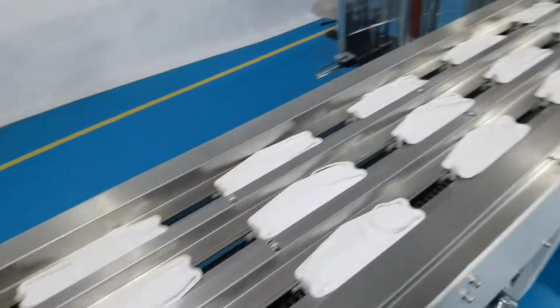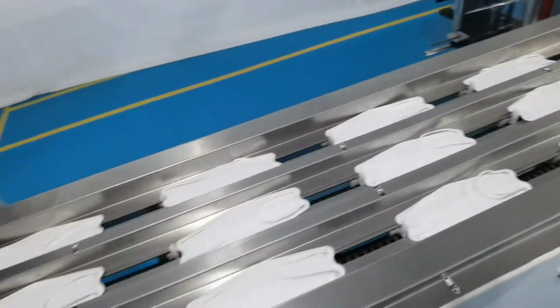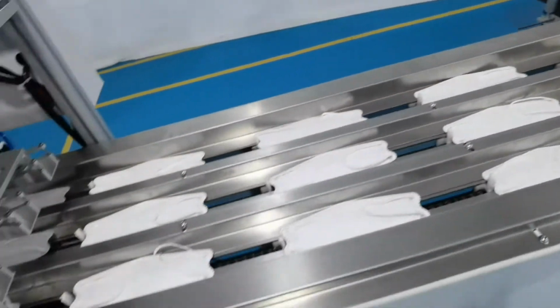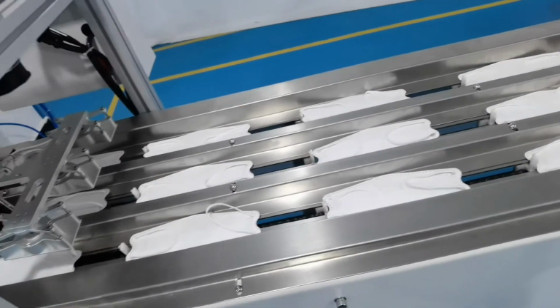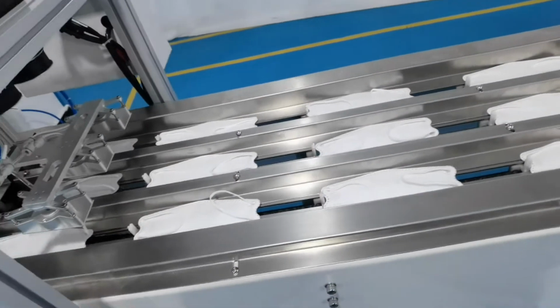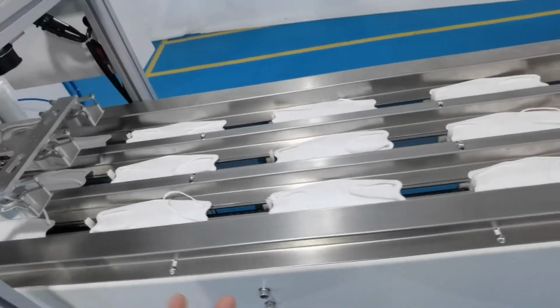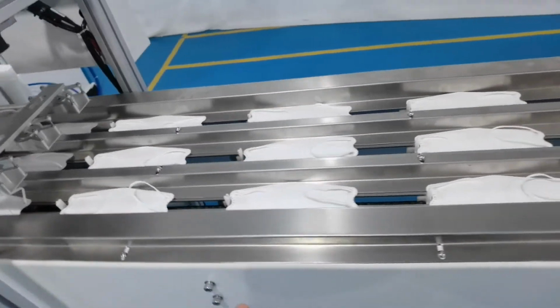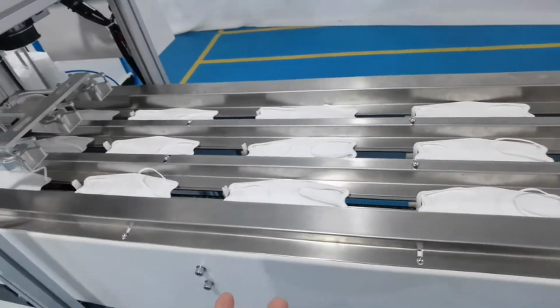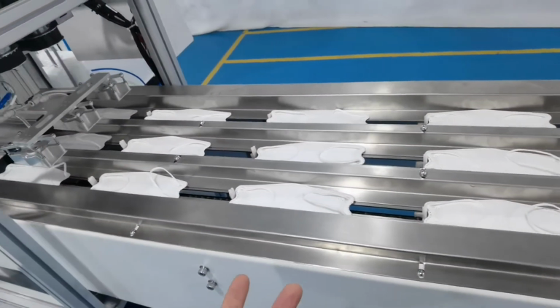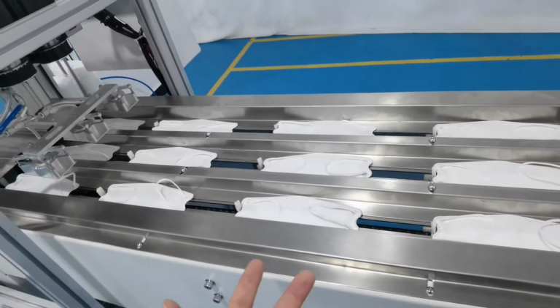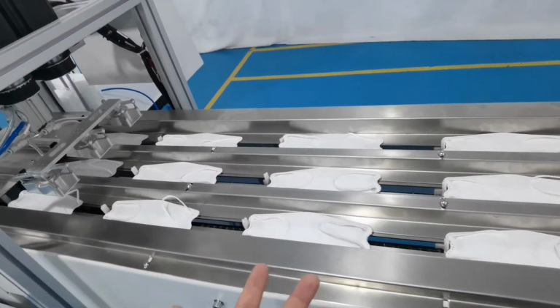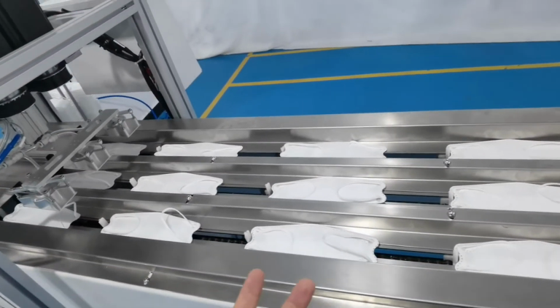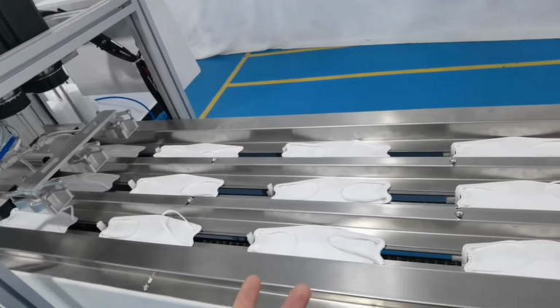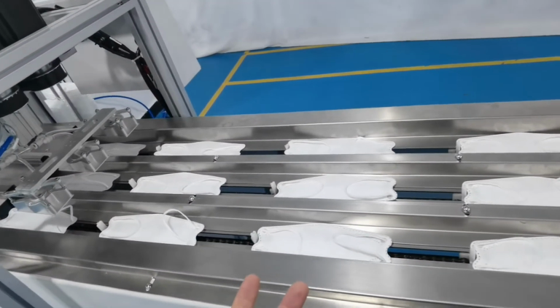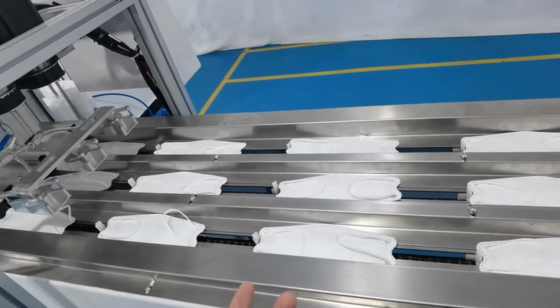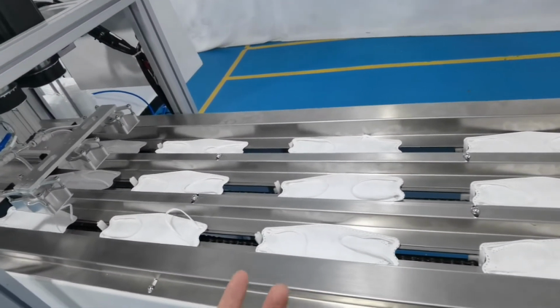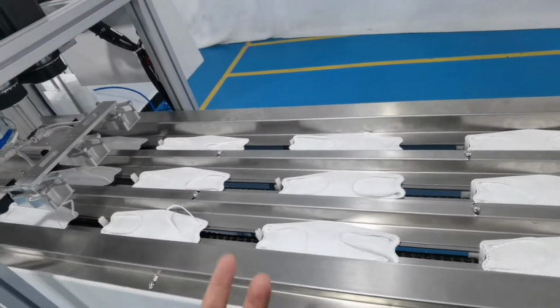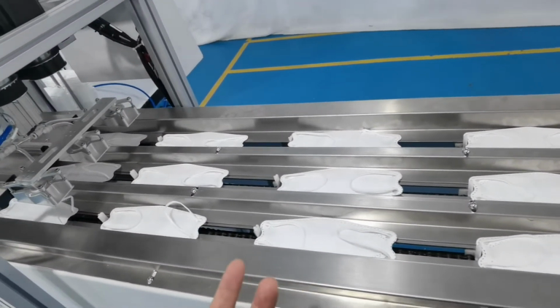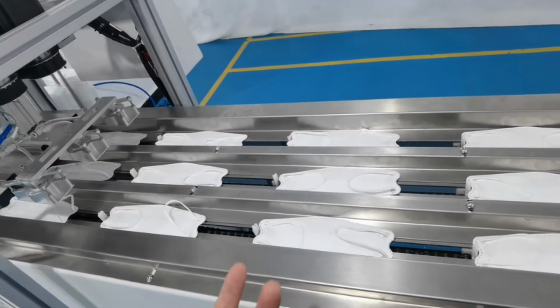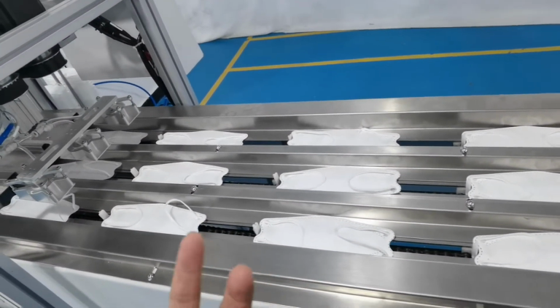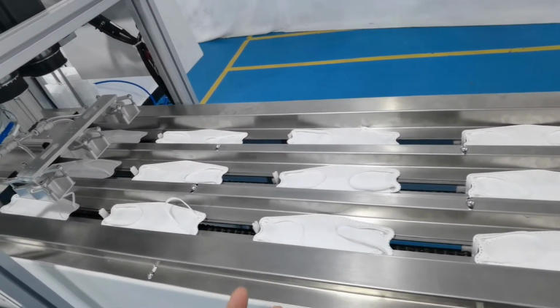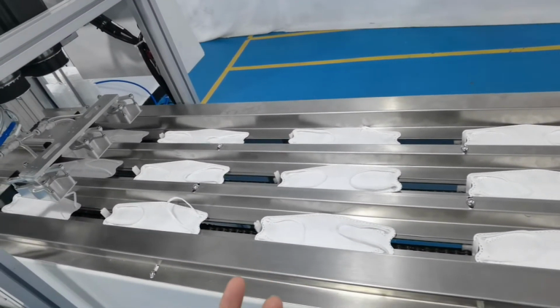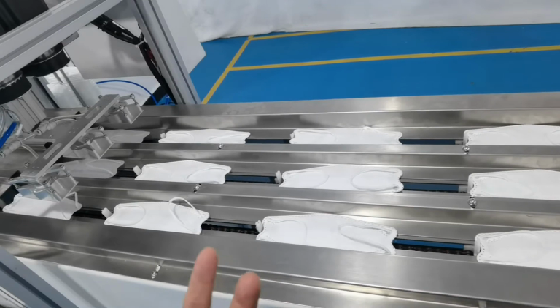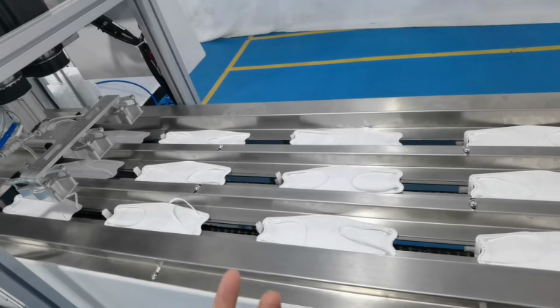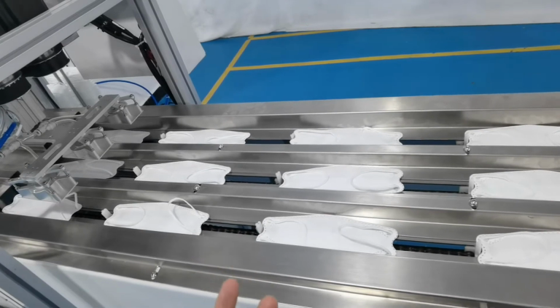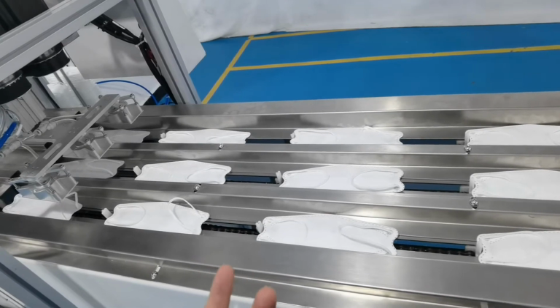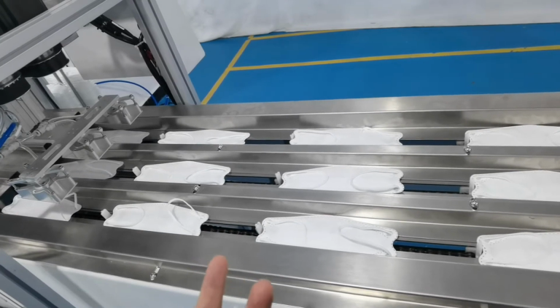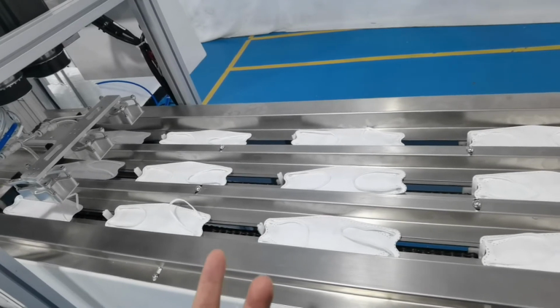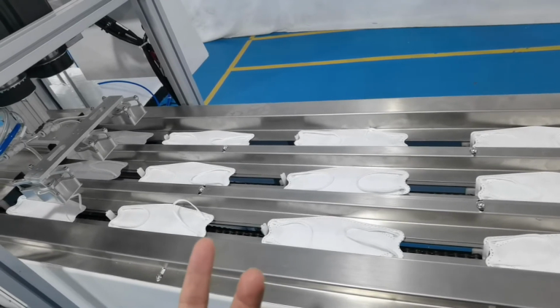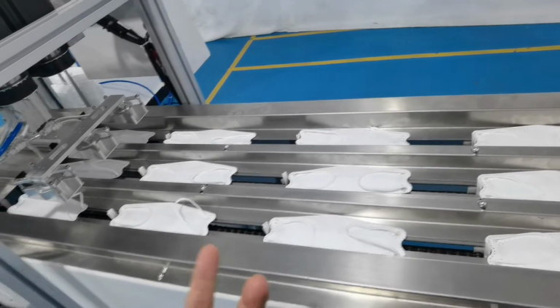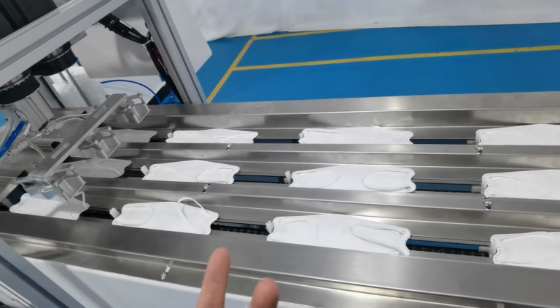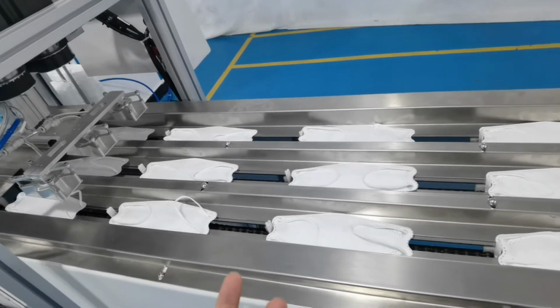The machine speed is 135 pieces per minute.